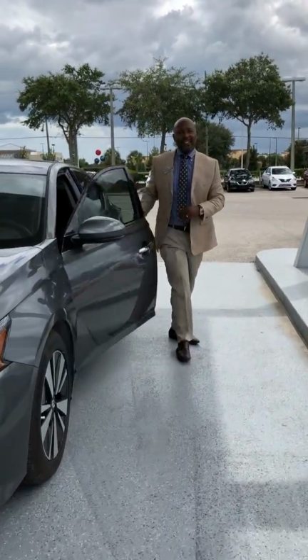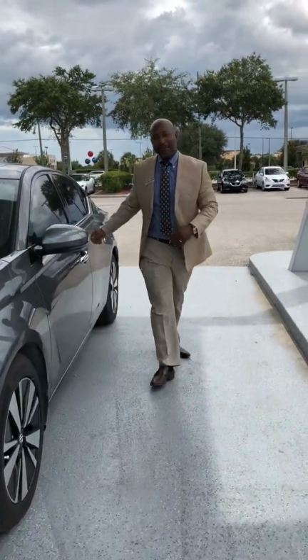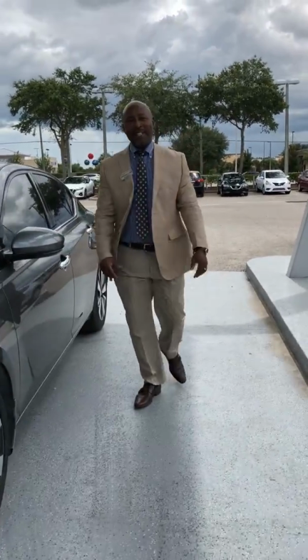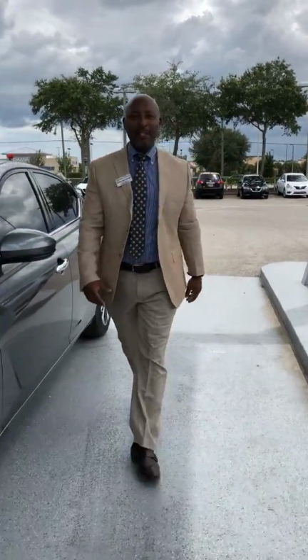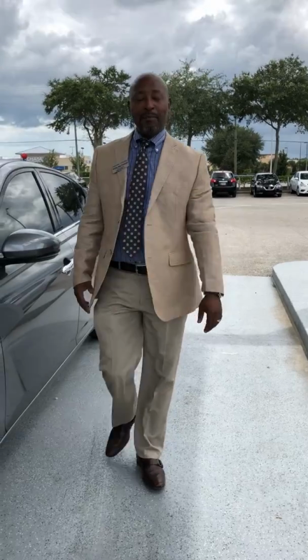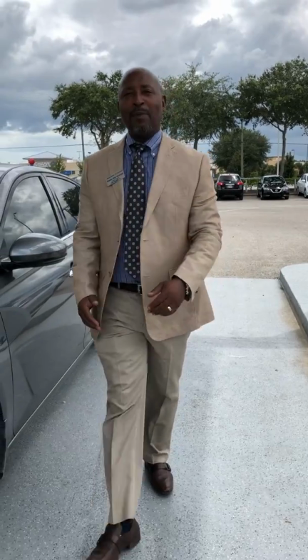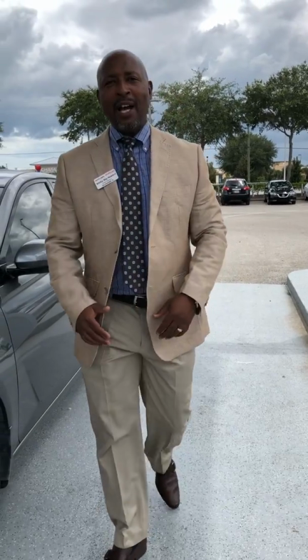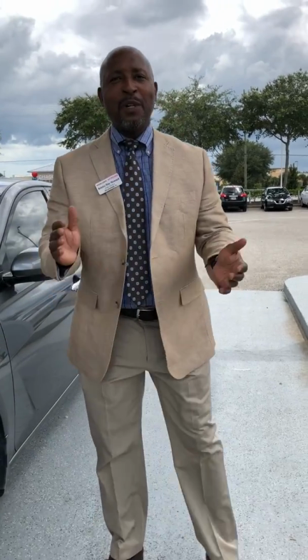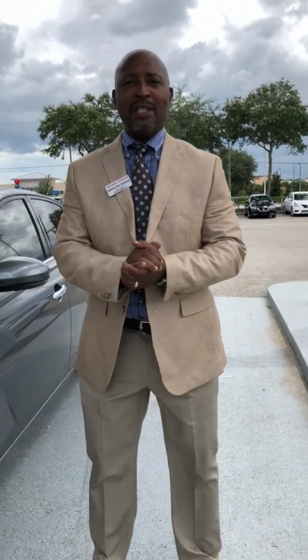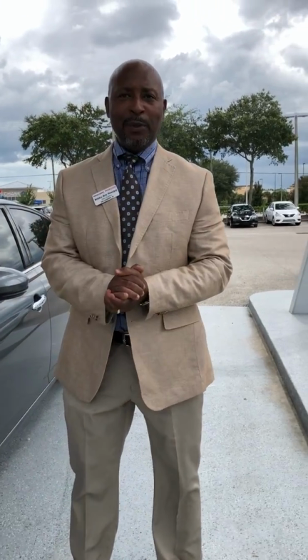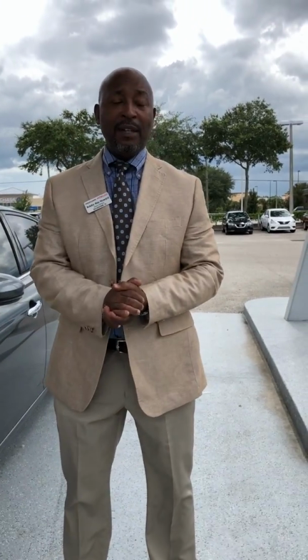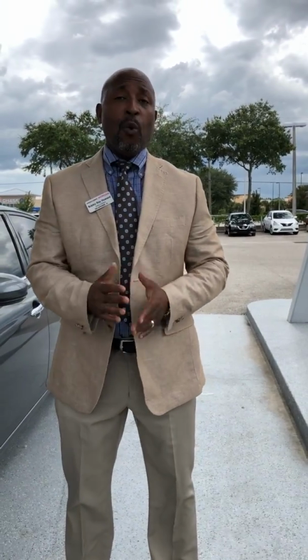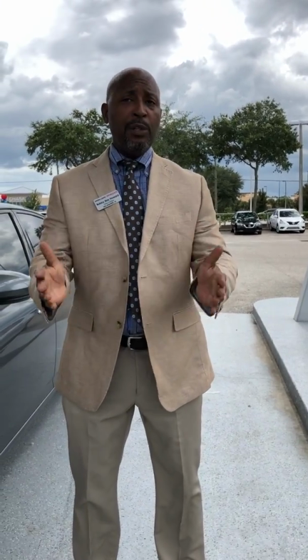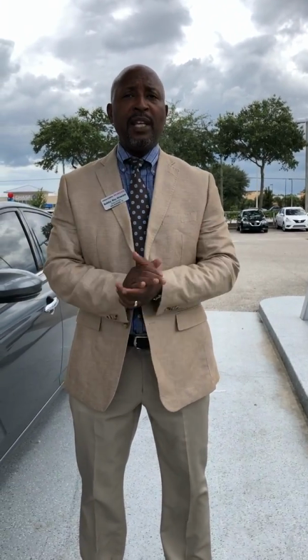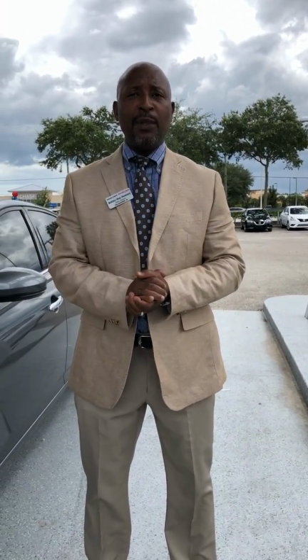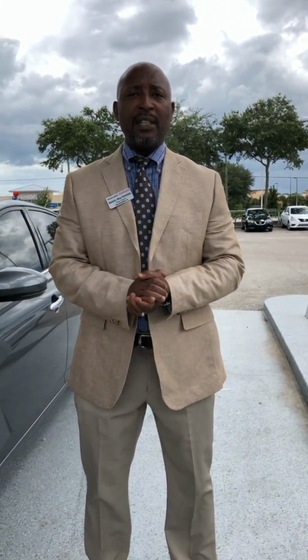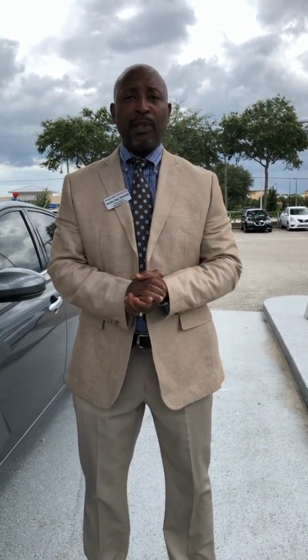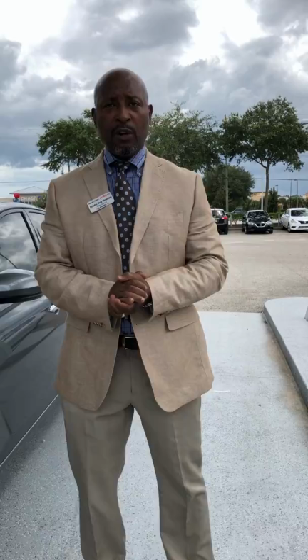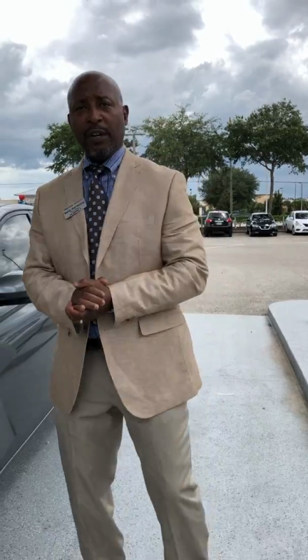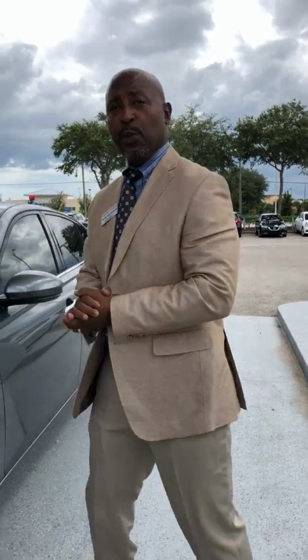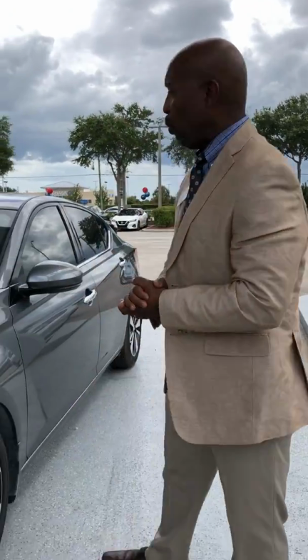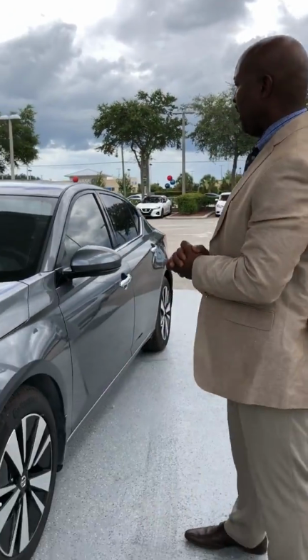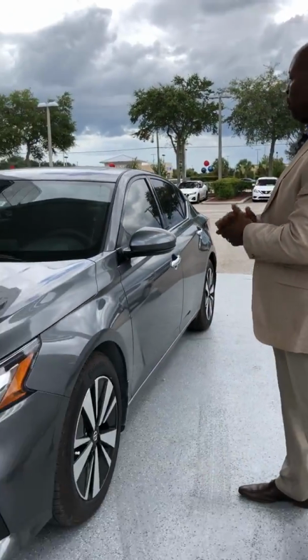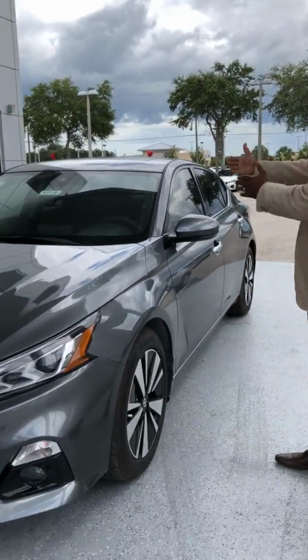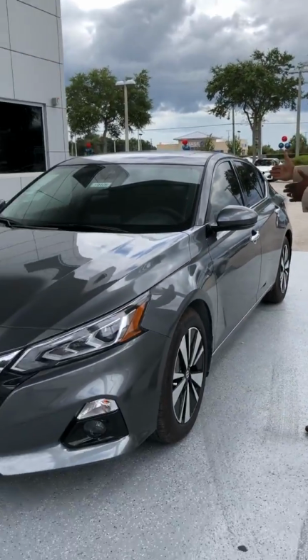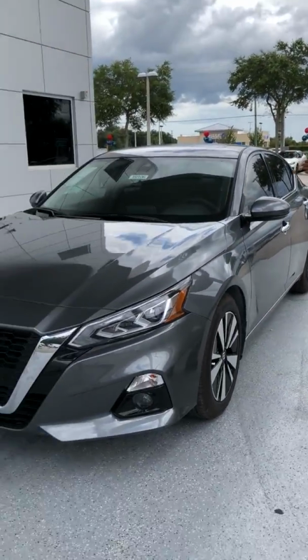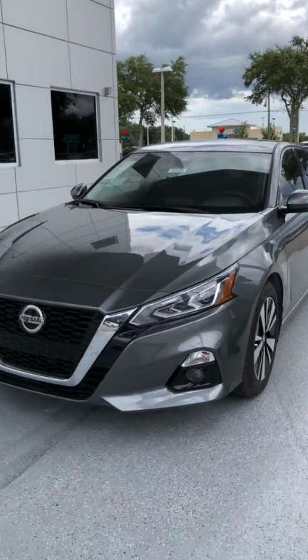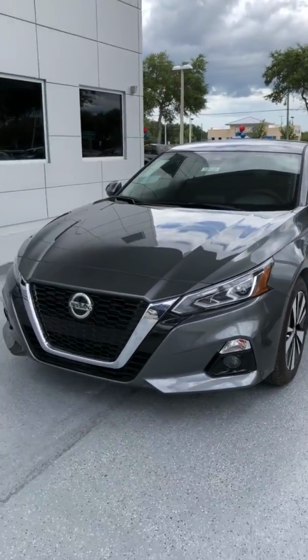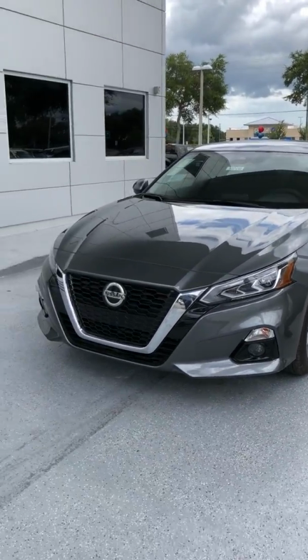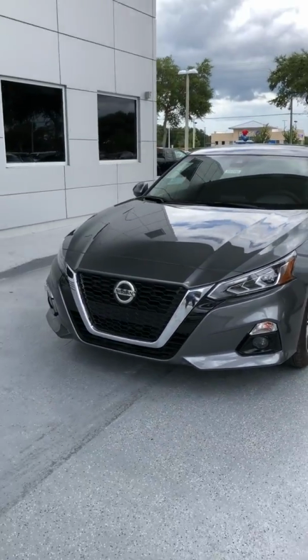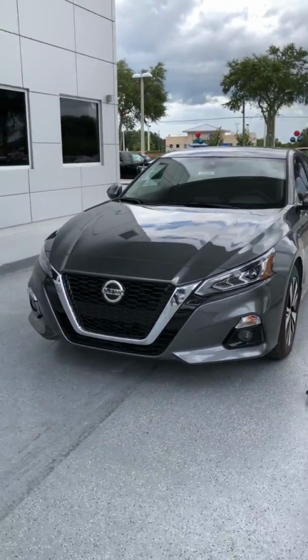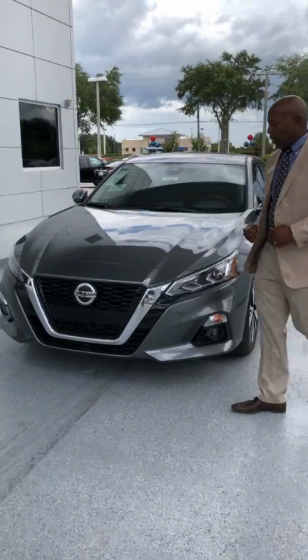Good afternoon, ladies and gentlemen. My name is Bobby Howard. Welcome to Wesley Chapel Nissan. What I'm going to do today is give you guys a complete walk around of the new 2019 redesigned Nissan Altima.